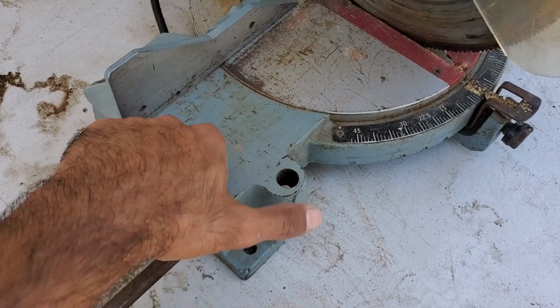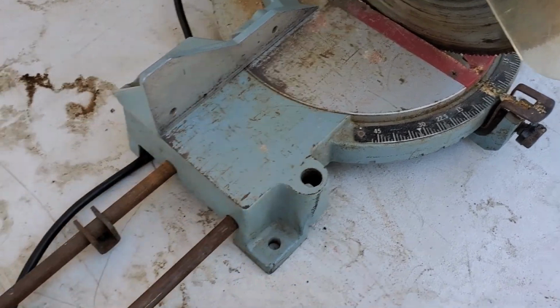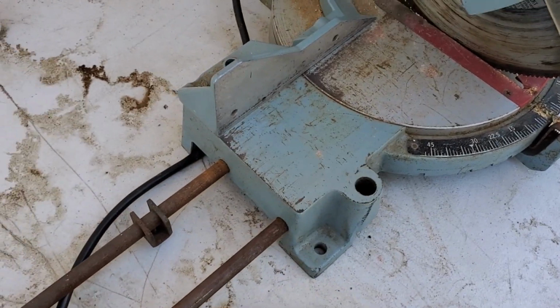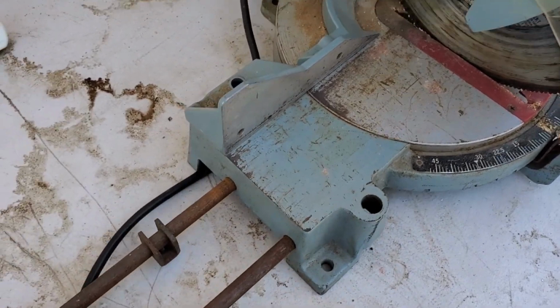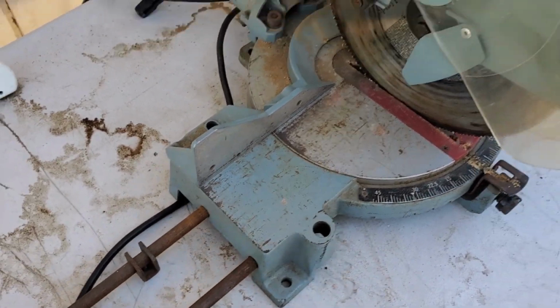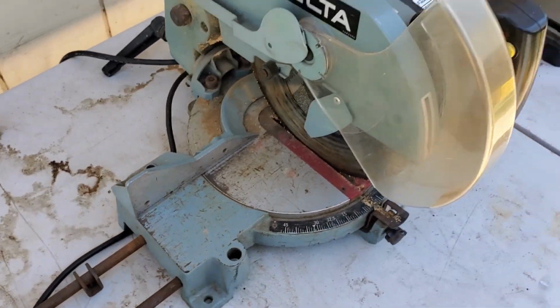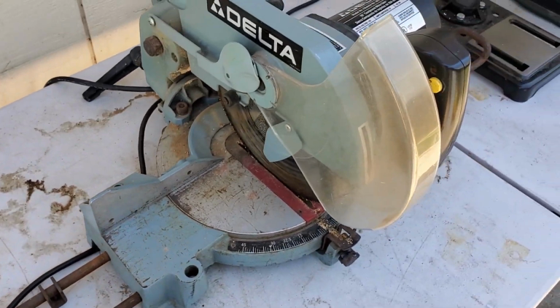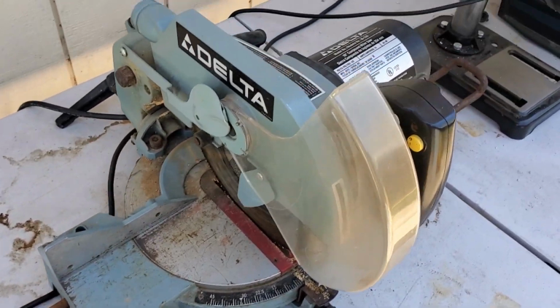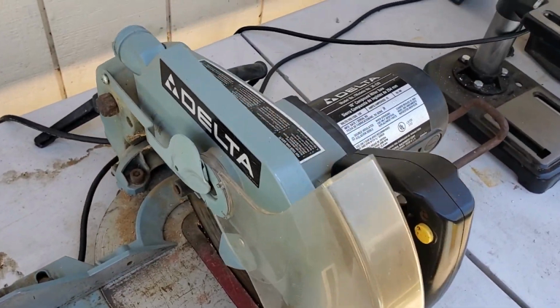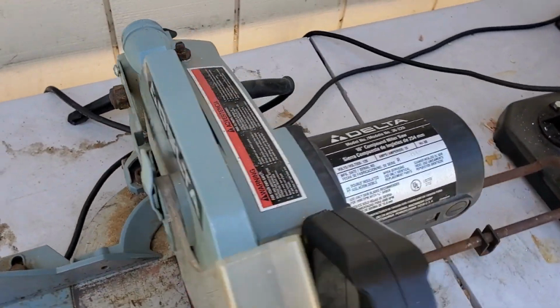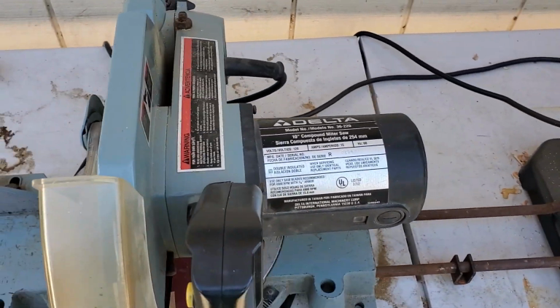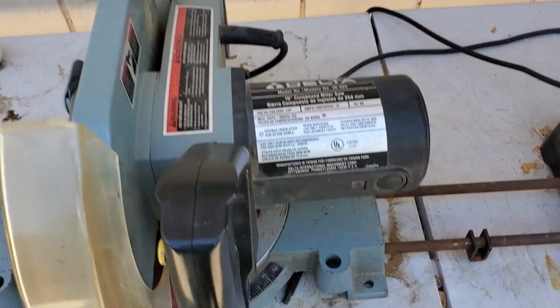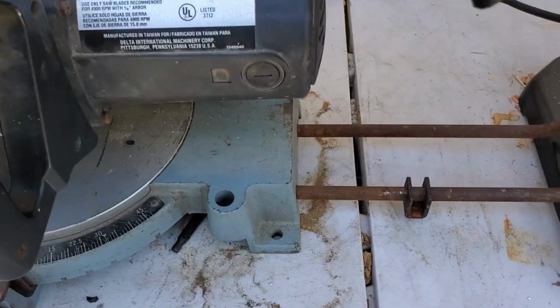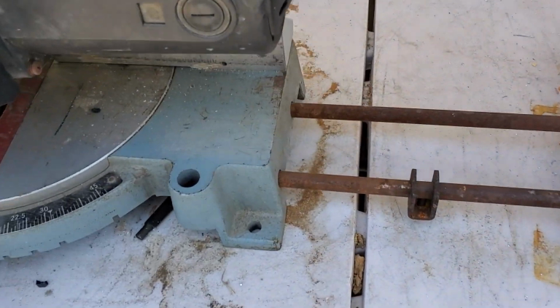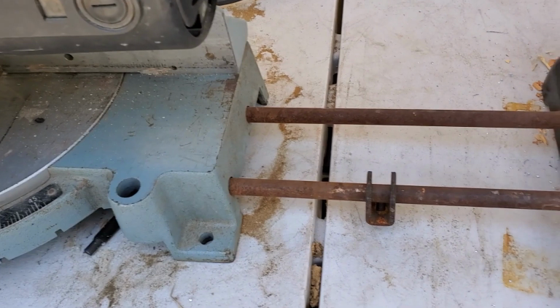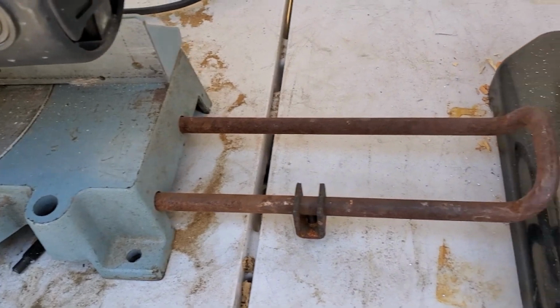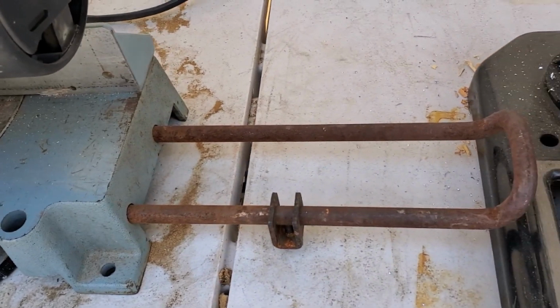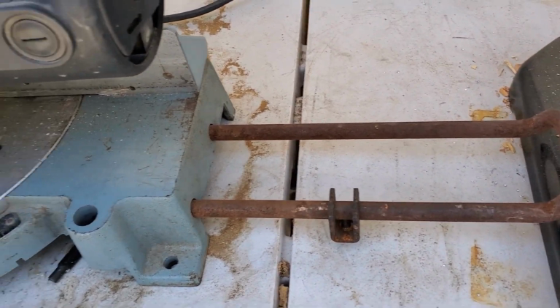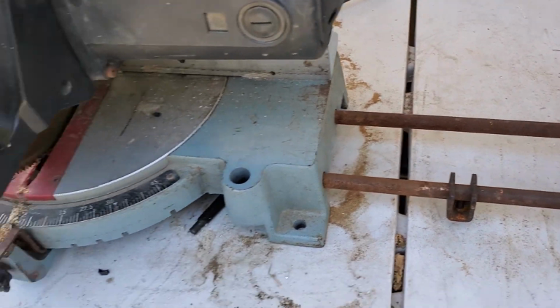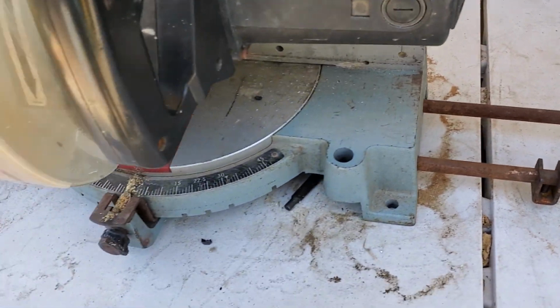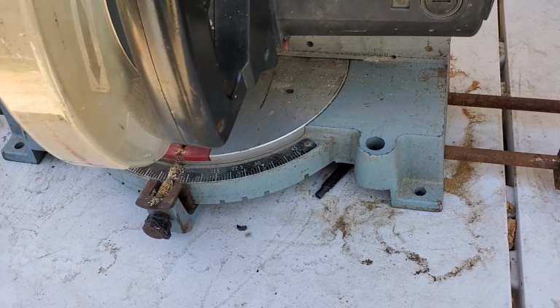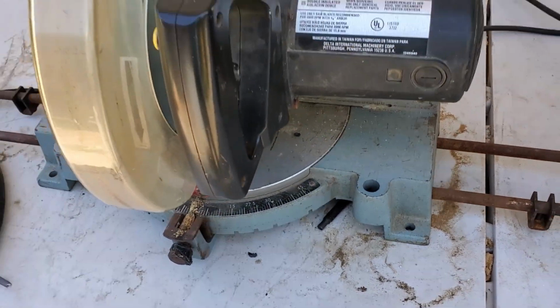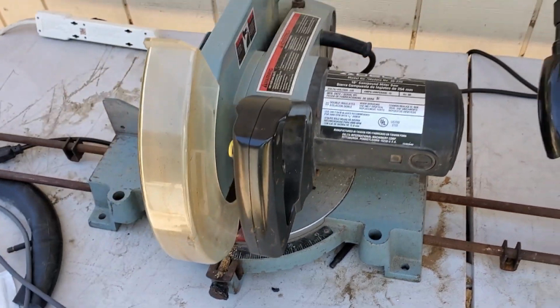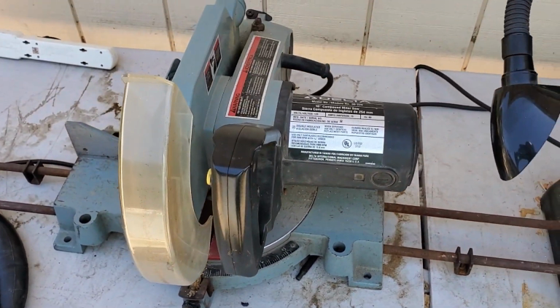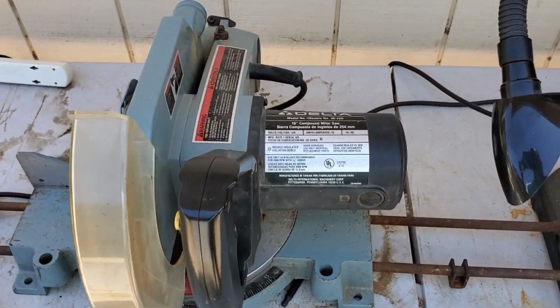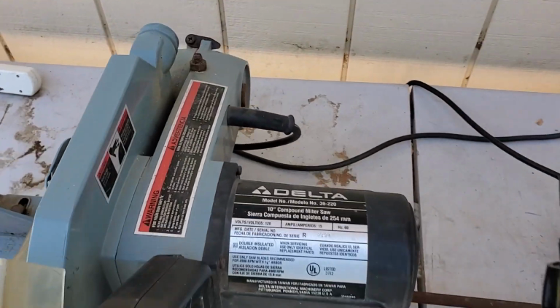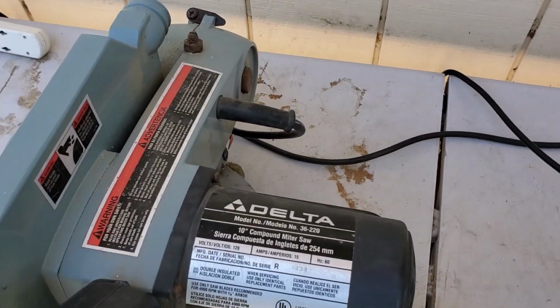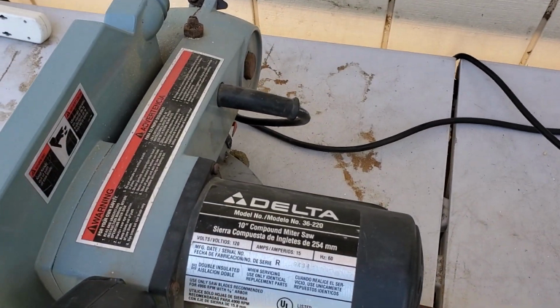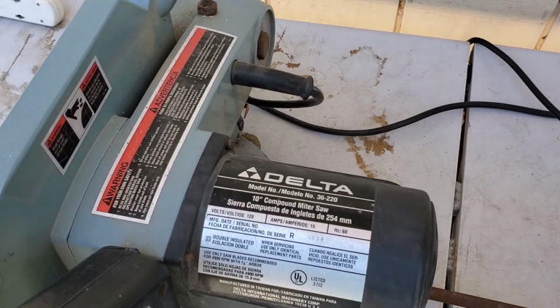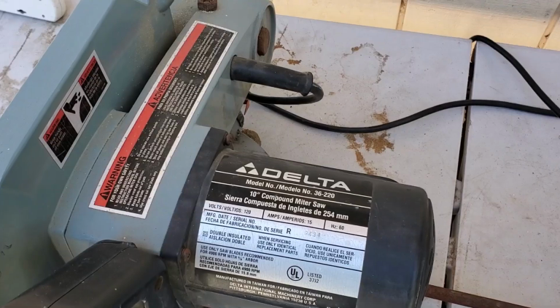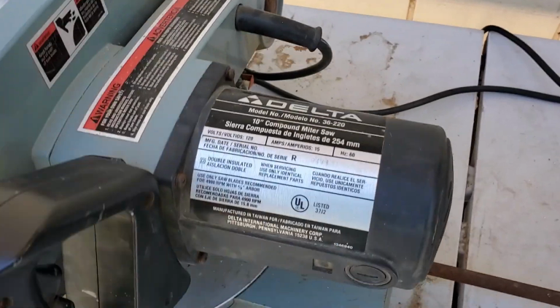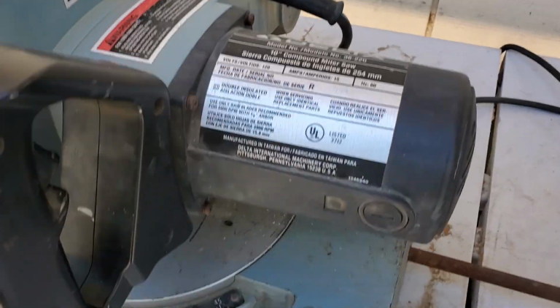The setup really only works if your miter saw is stationary and not portable. For me, this is no problem because this 20-year-old miter saw is made from cast iron and weighs more than 50 pounds.